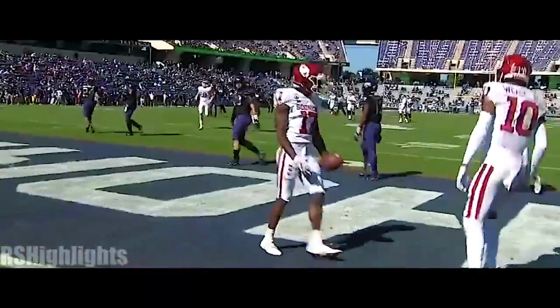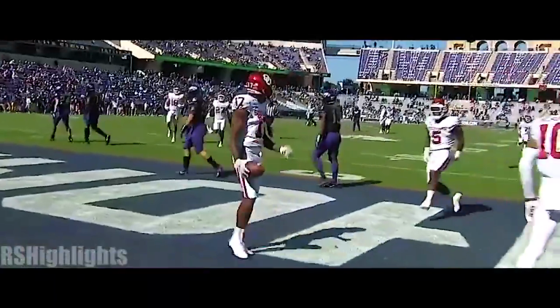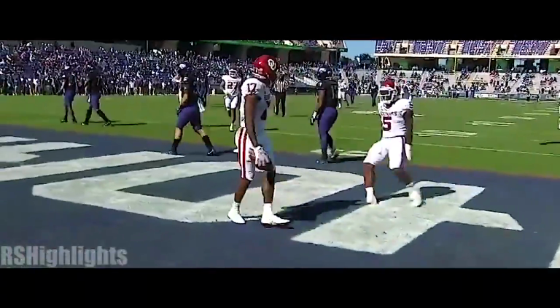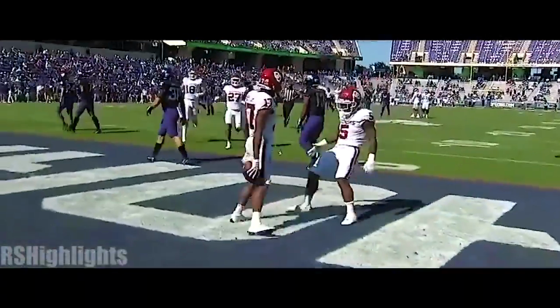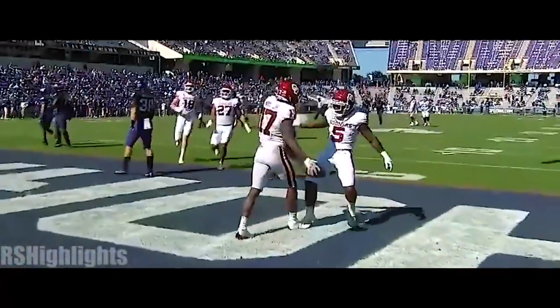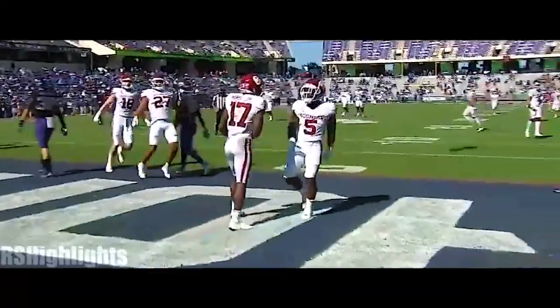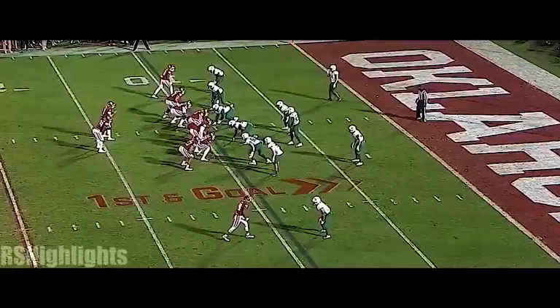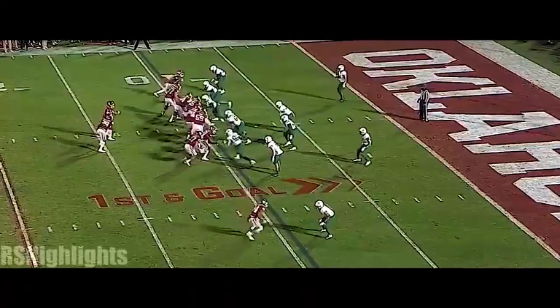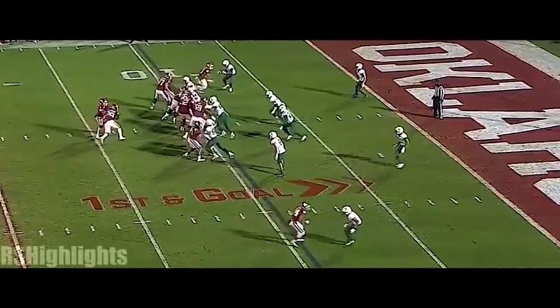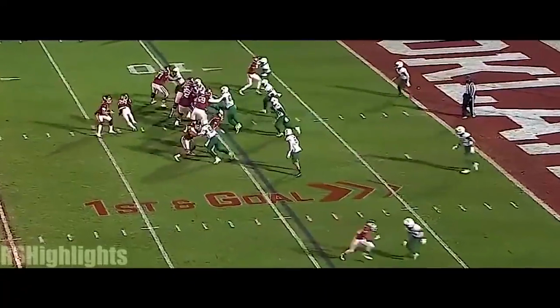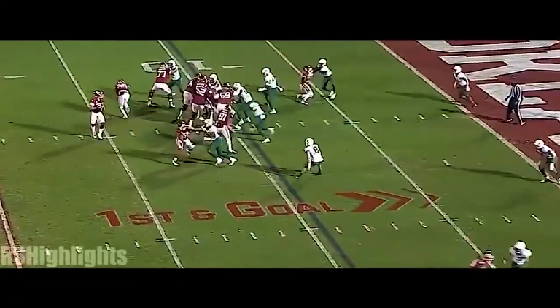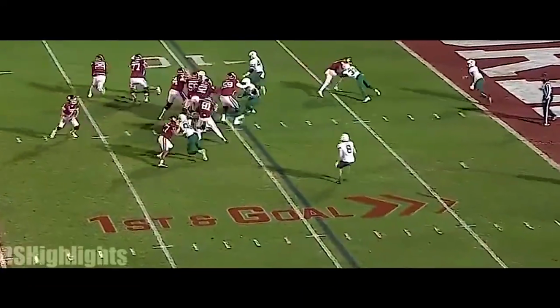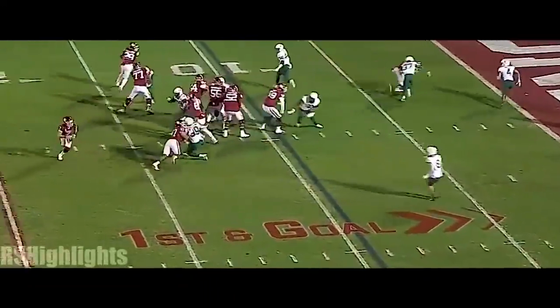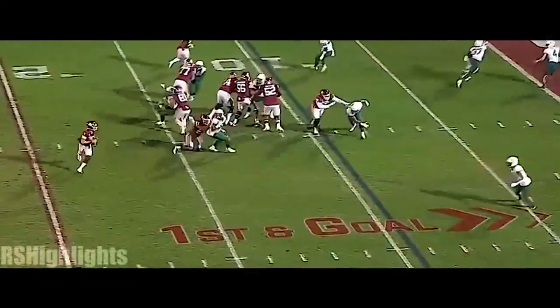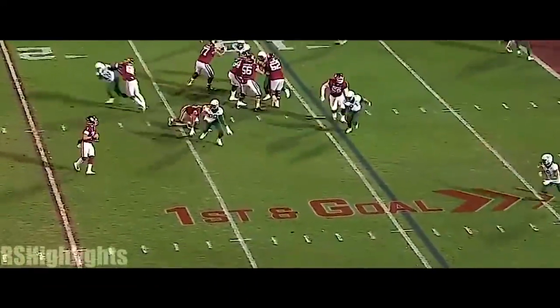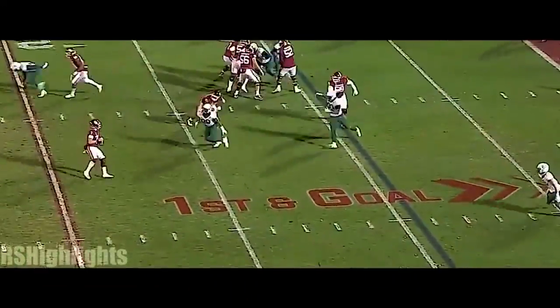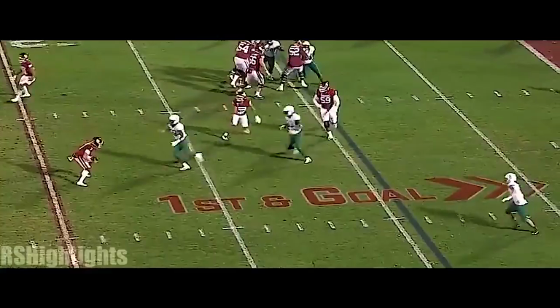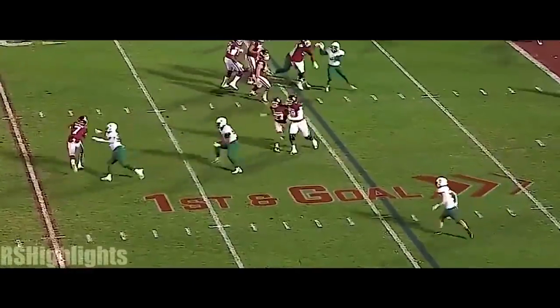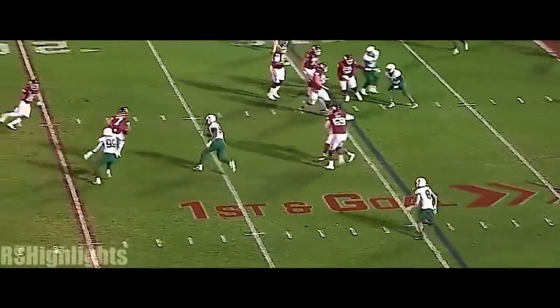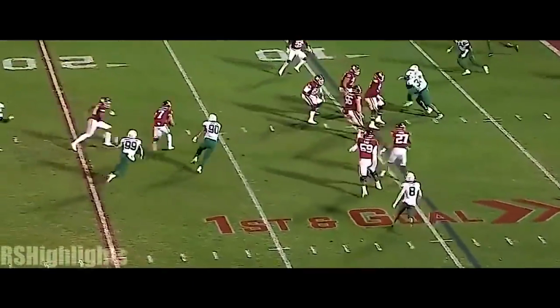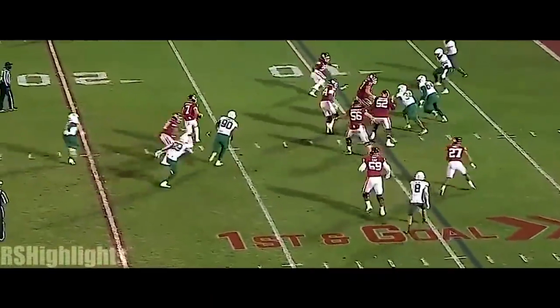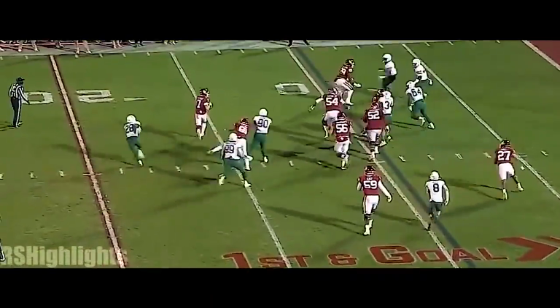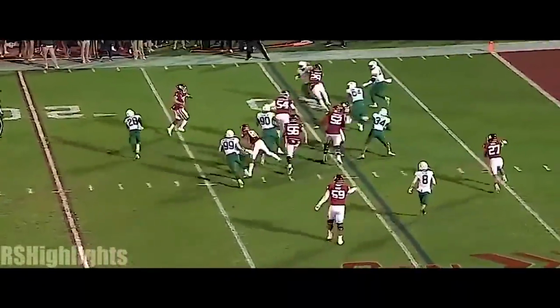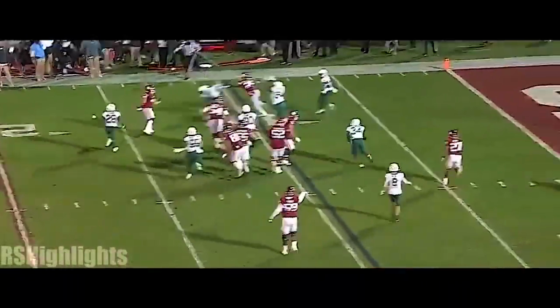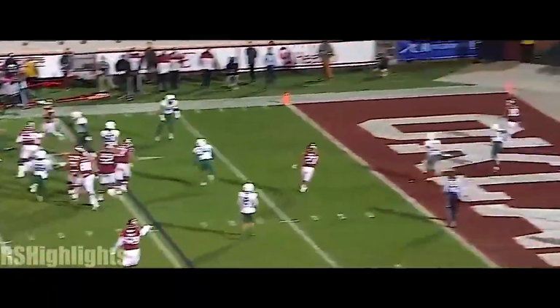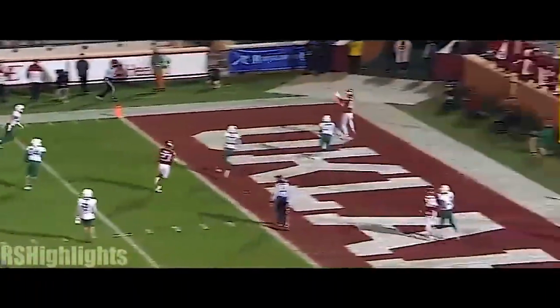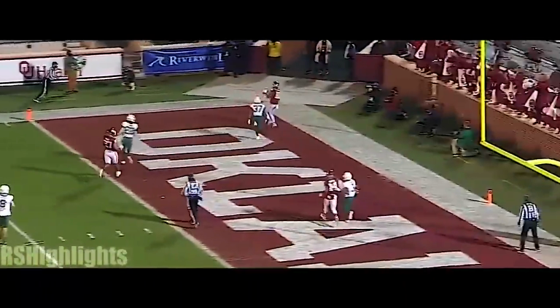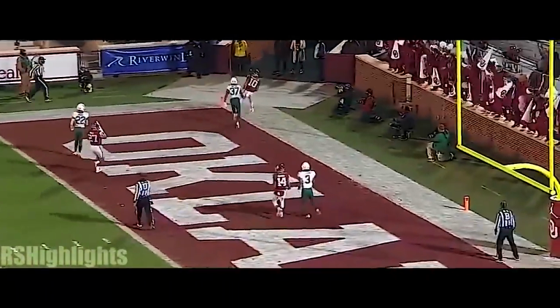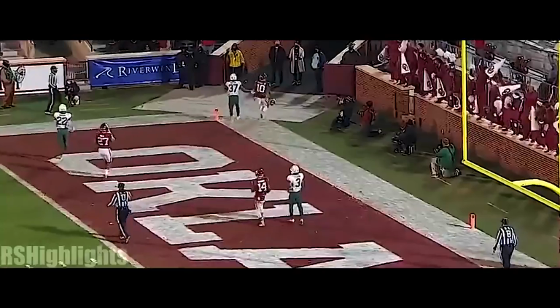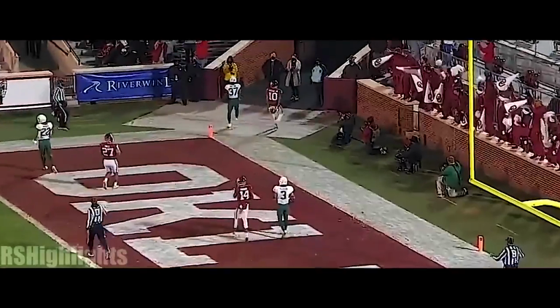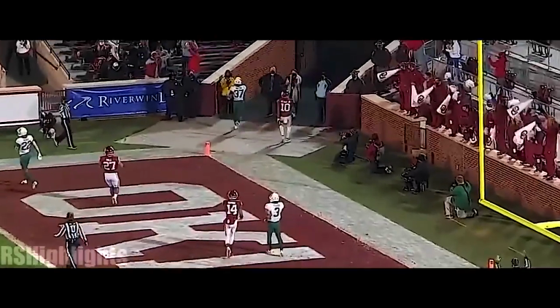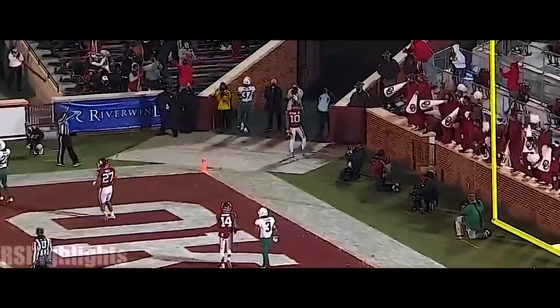Quick strike. Sooners, they do it again. Rattler with bootleg action — he's in trouble with the defensive call. There he is — three in the corner. Touchdown! Theo Weiss!